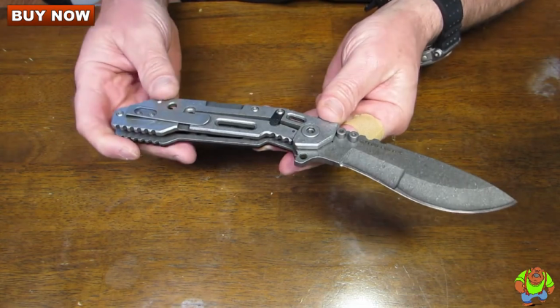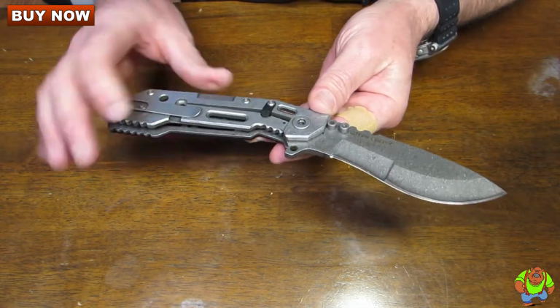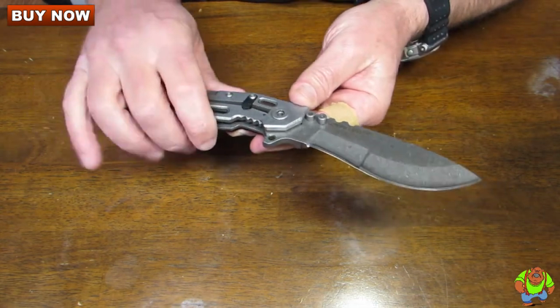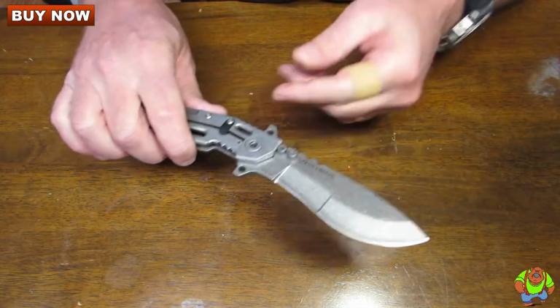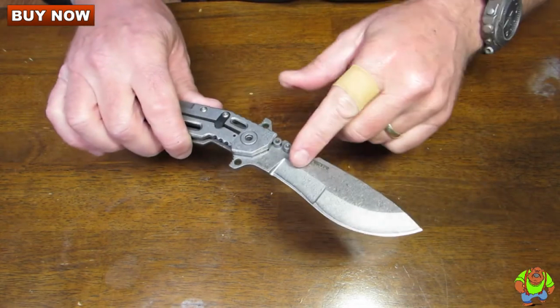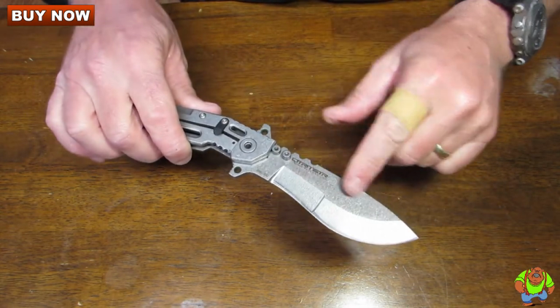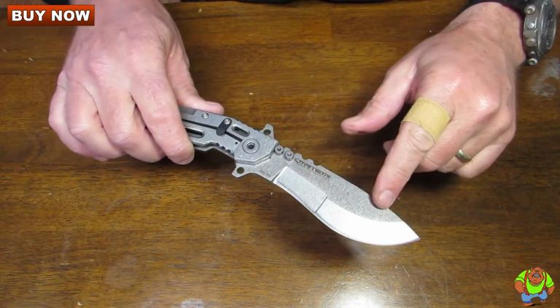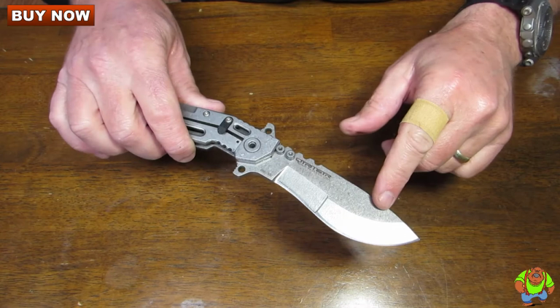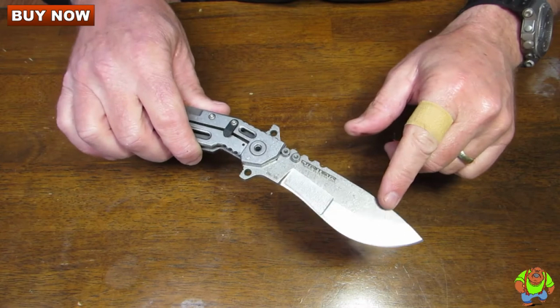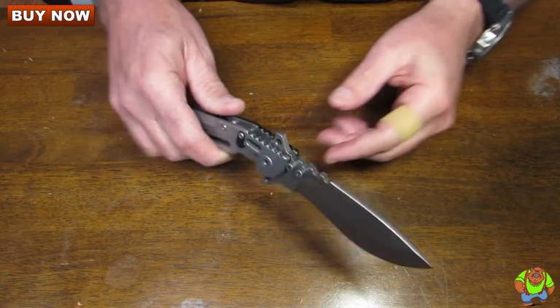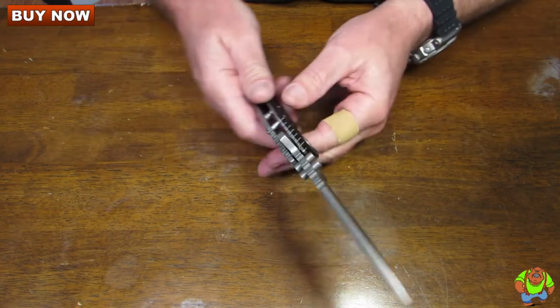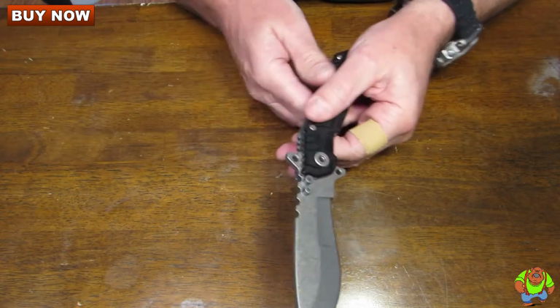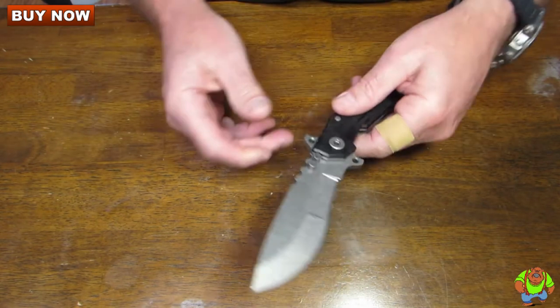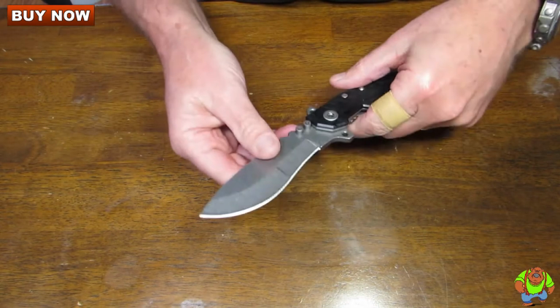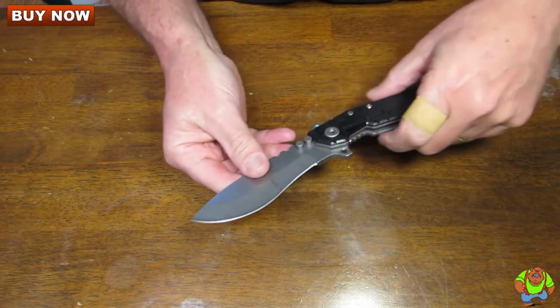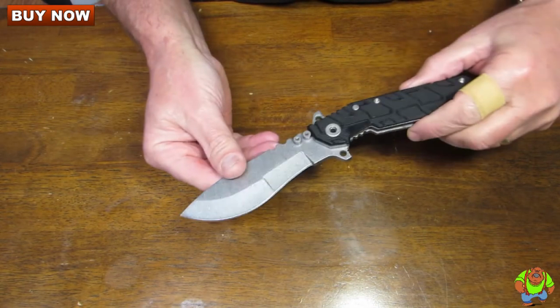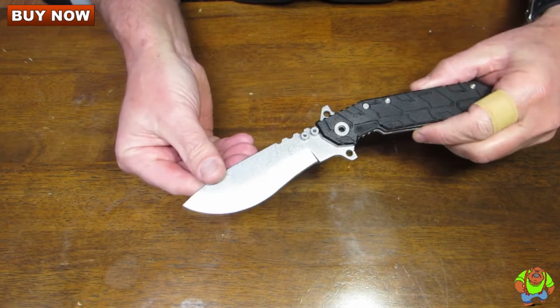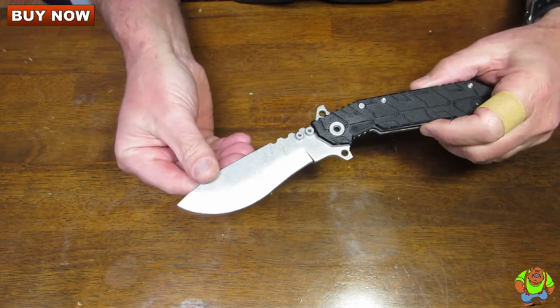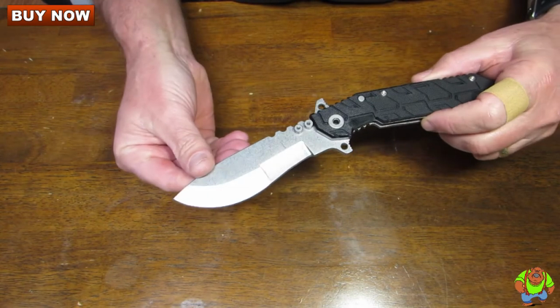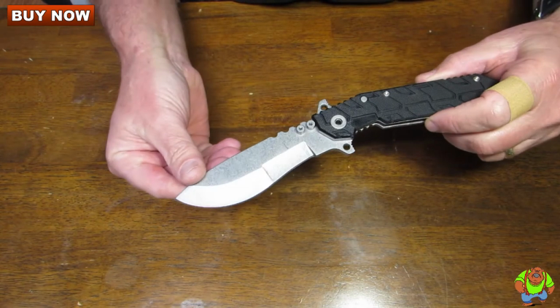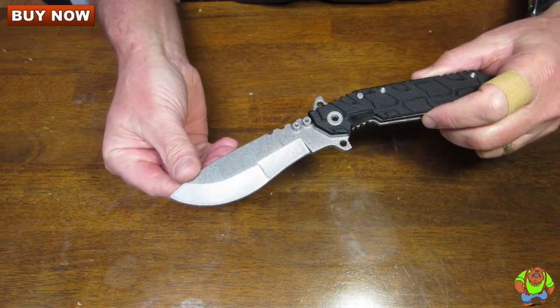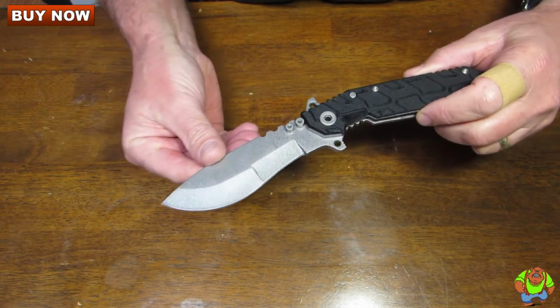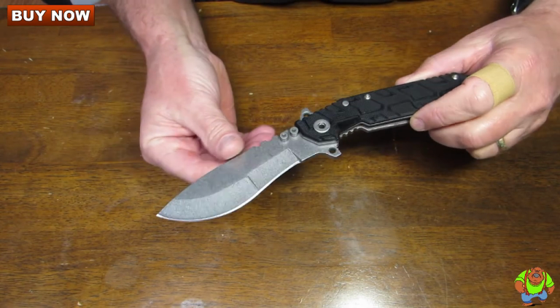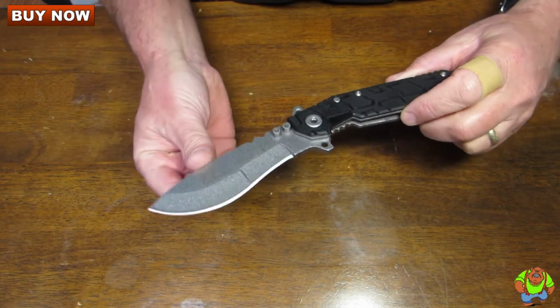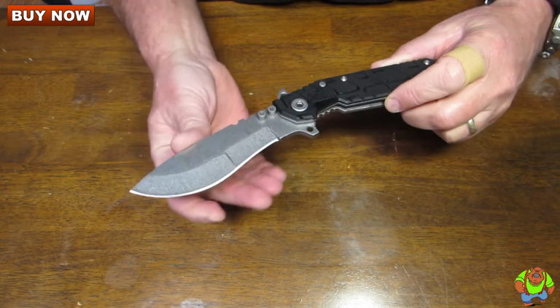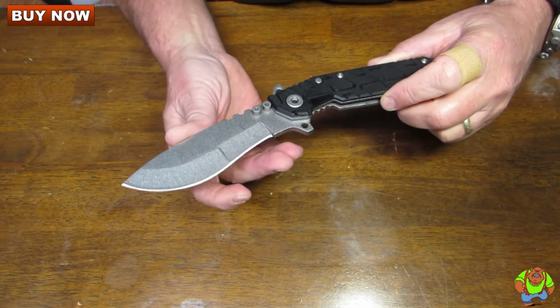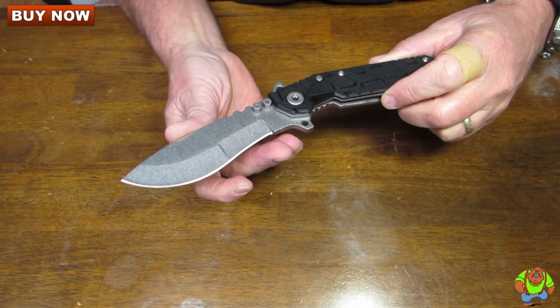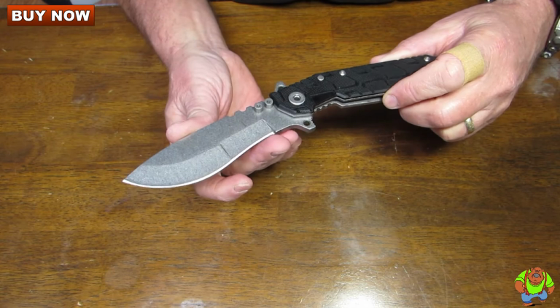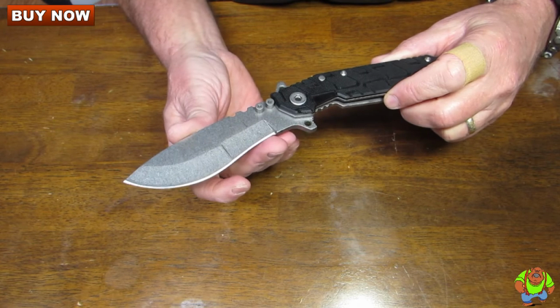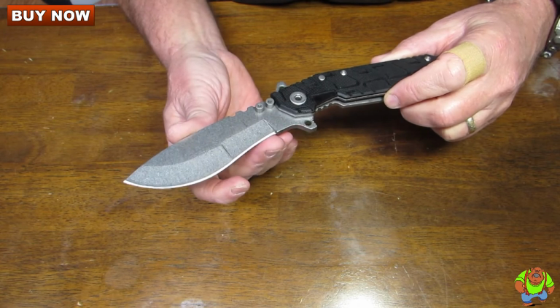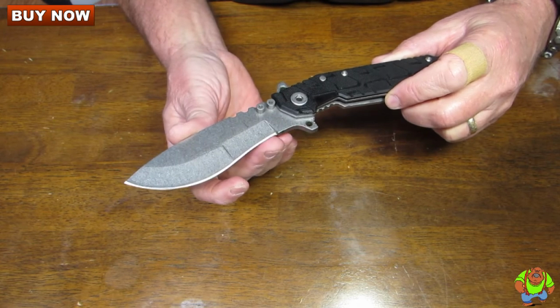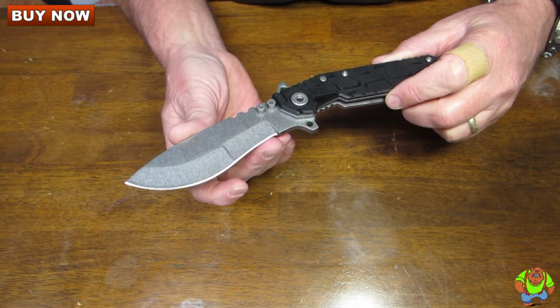This is available with this stone wash finish. It's also available with a black wash finish called the Carbon Copy. Otherwise they are the same exact knife.